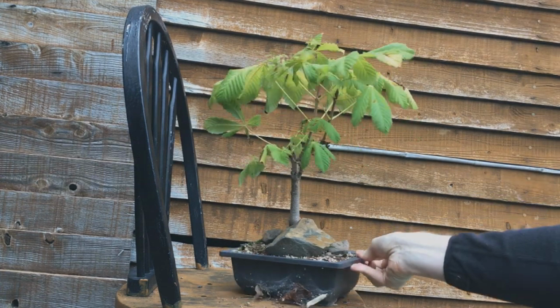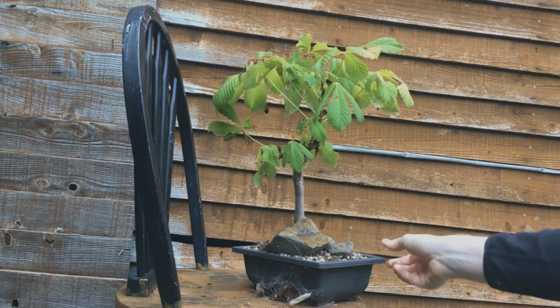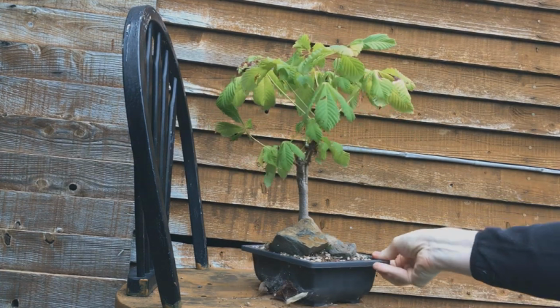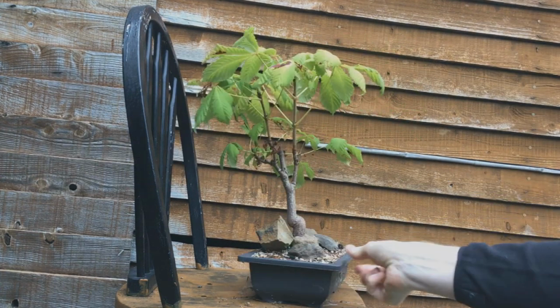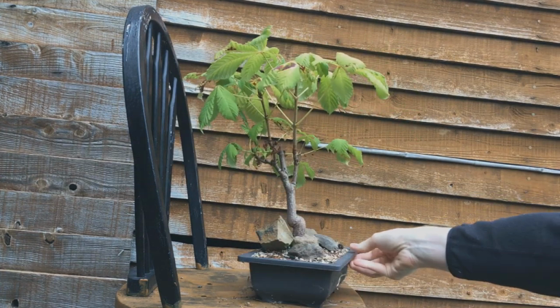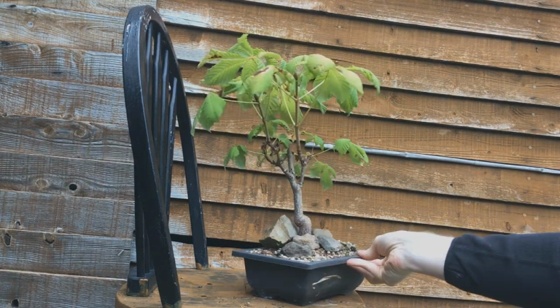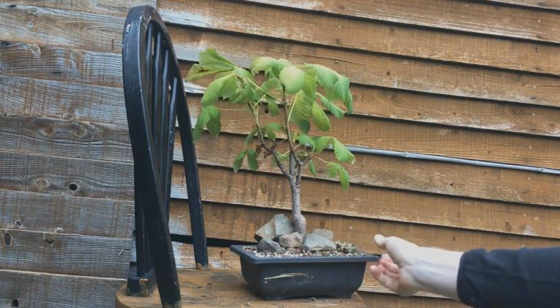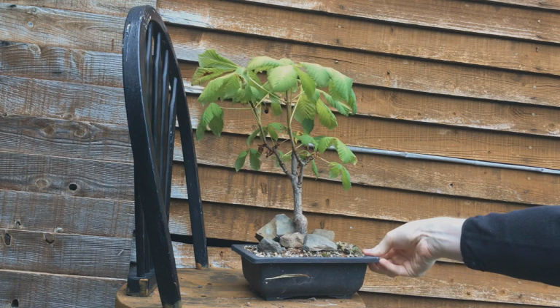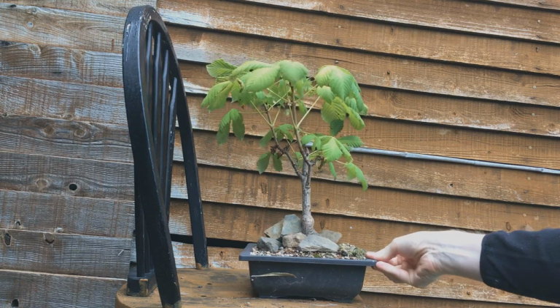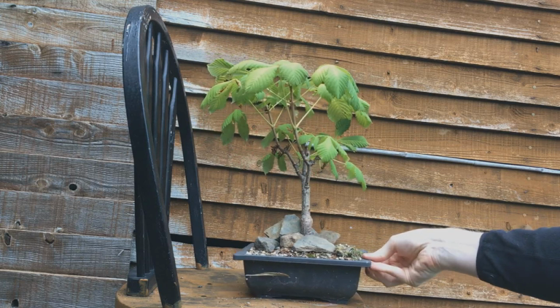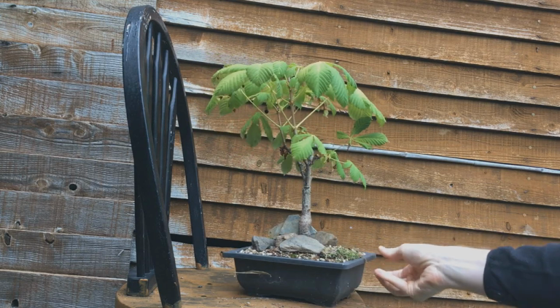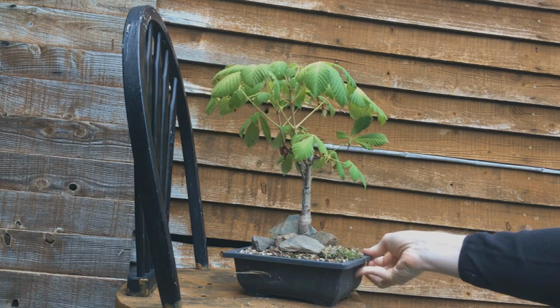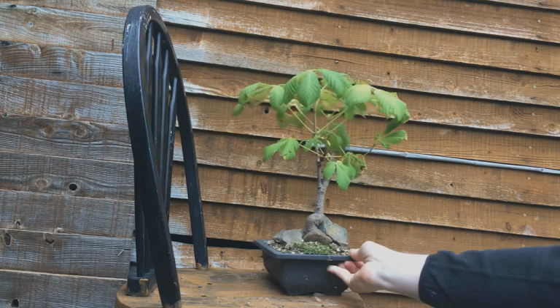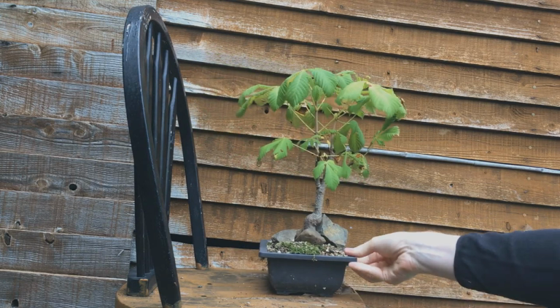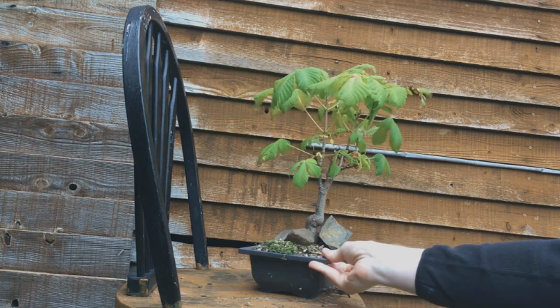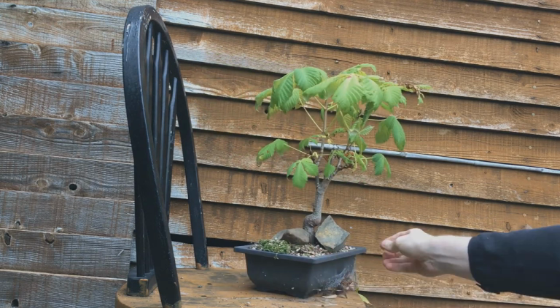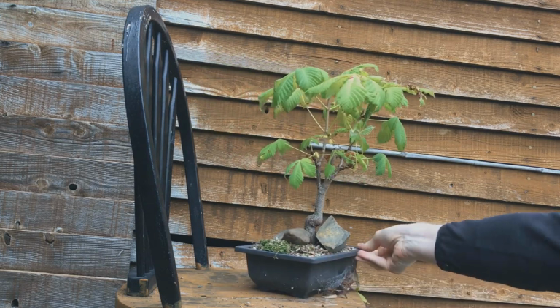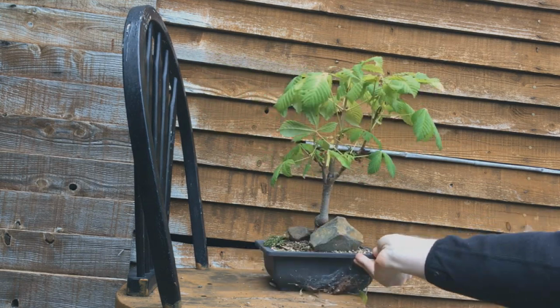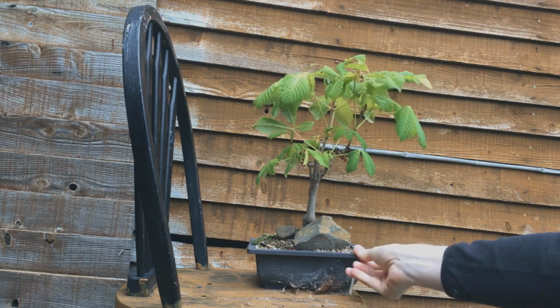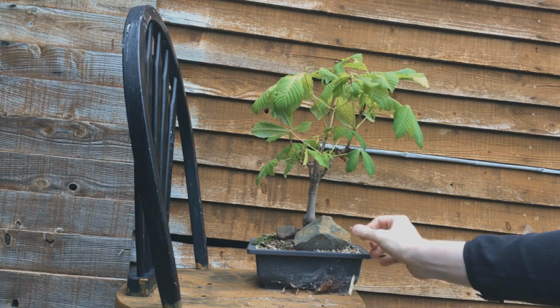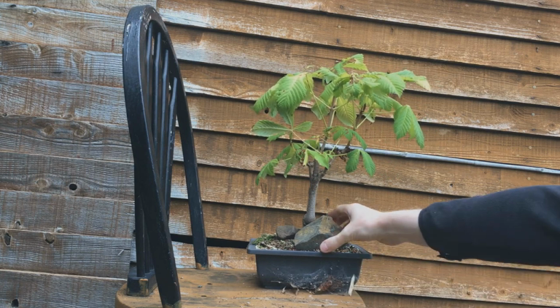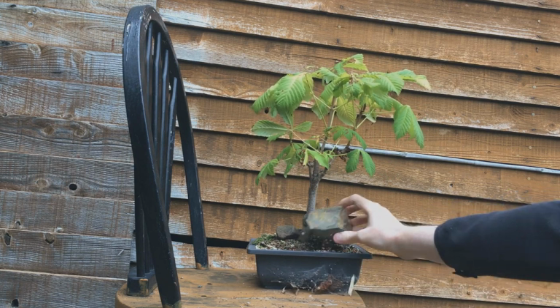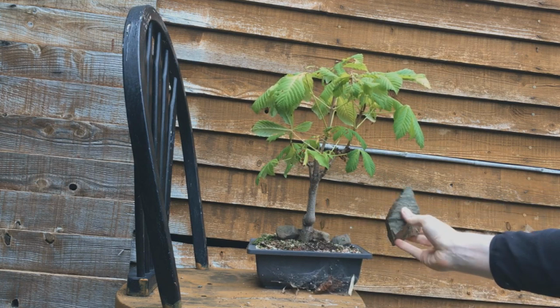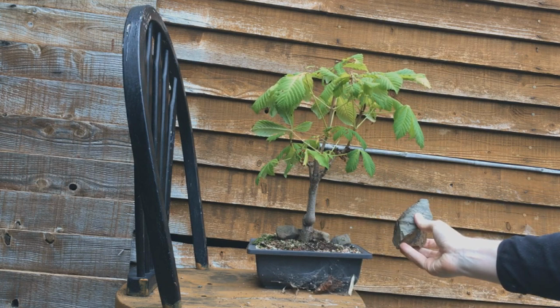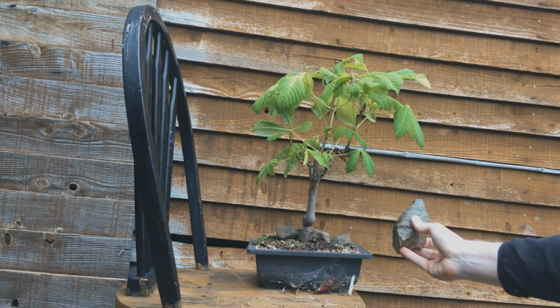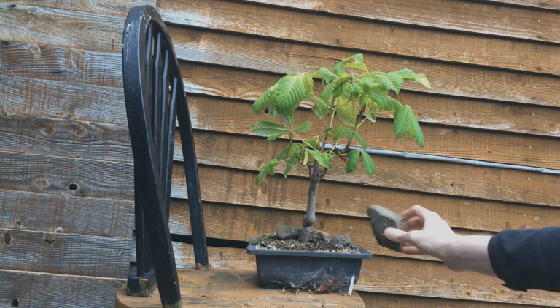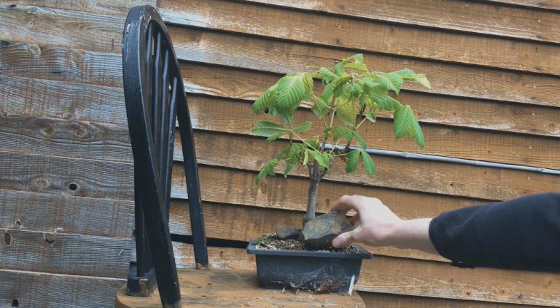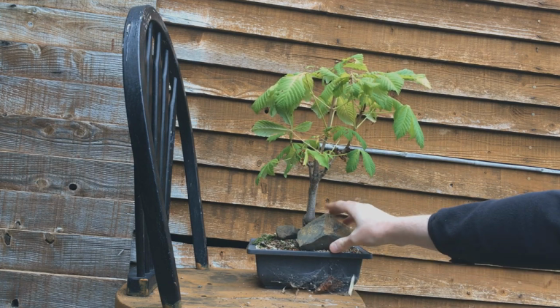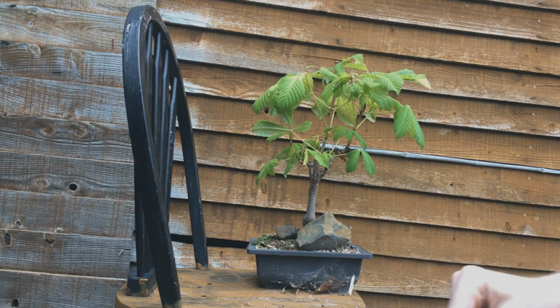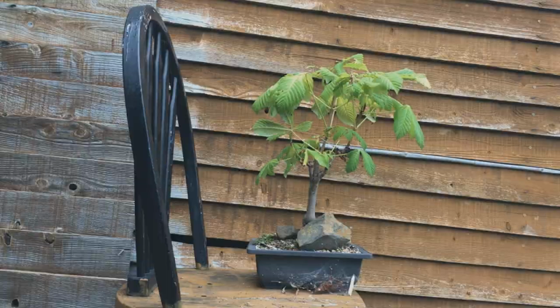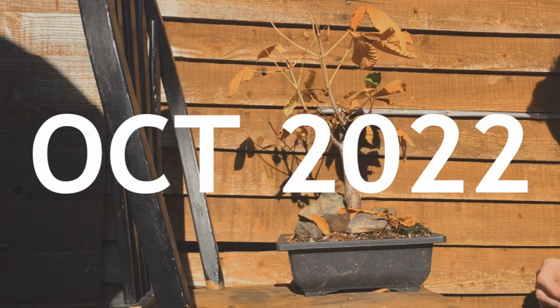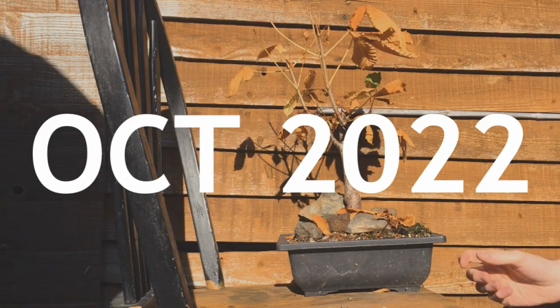It really needs to be in a bigger pot, but this is what it's currently in. I think if you could grow this to be quite large — like a good metre and a half tall maybe — you might get away with it. The proportions might look a bit better then. Although if you look at the leaves here, they're not too bad; they're a lot smaller than they can be, so maybe there is hope for this tree.